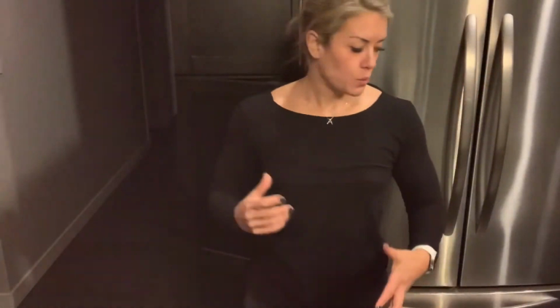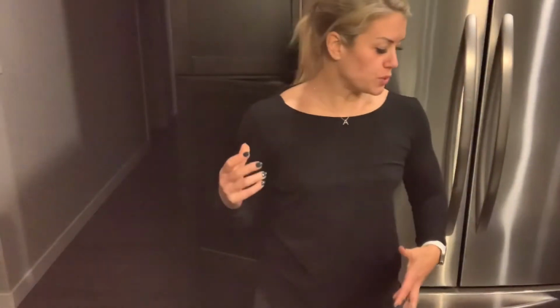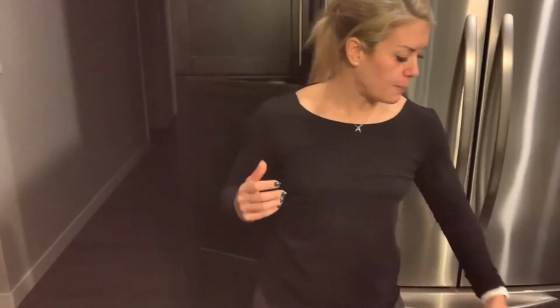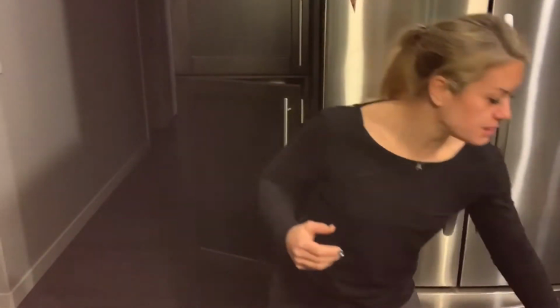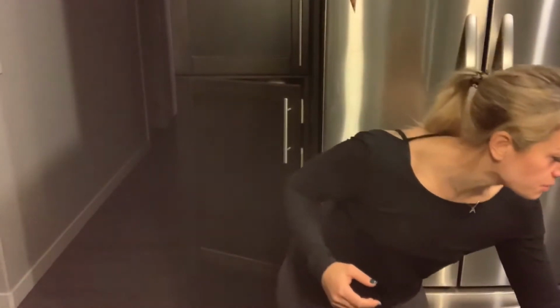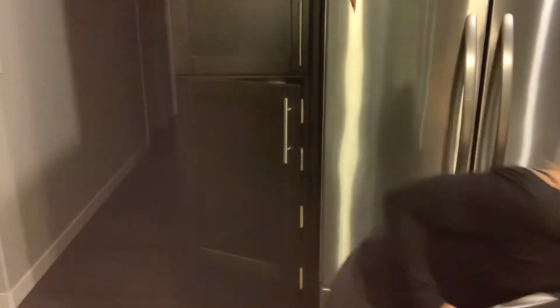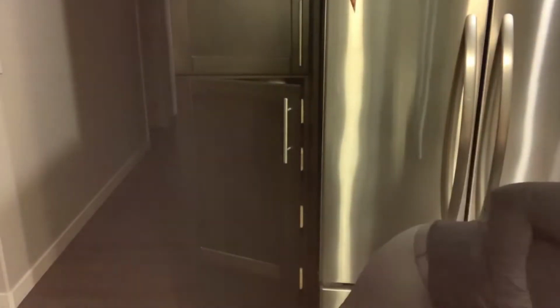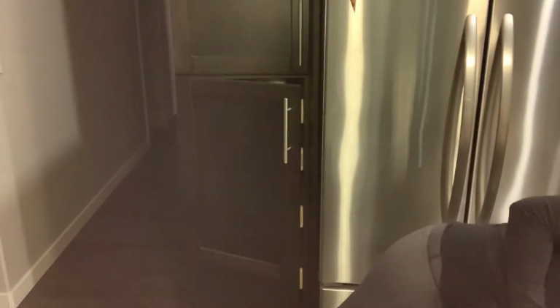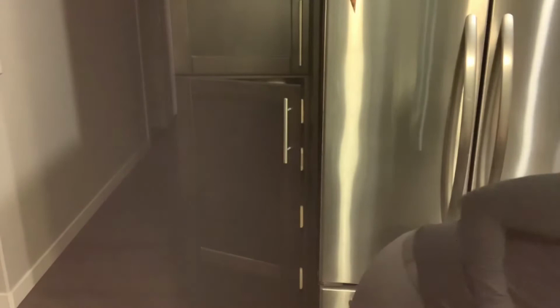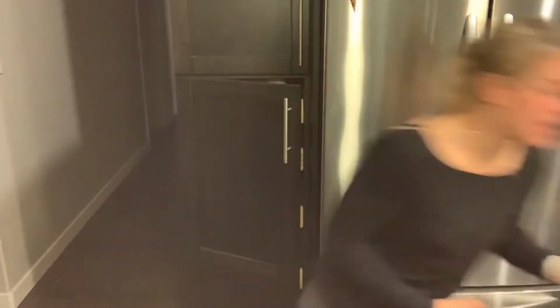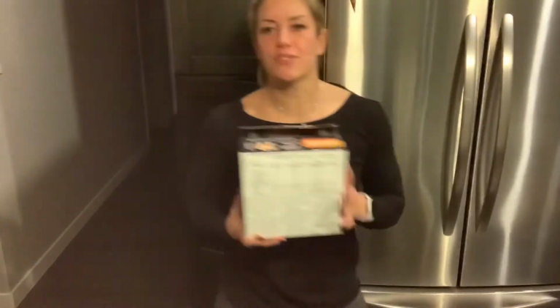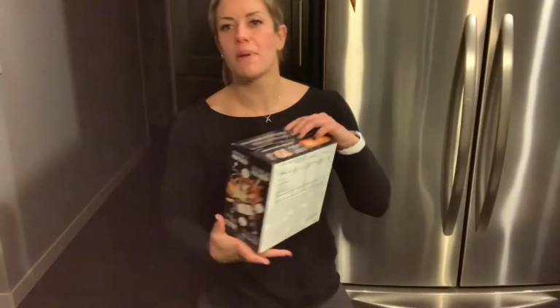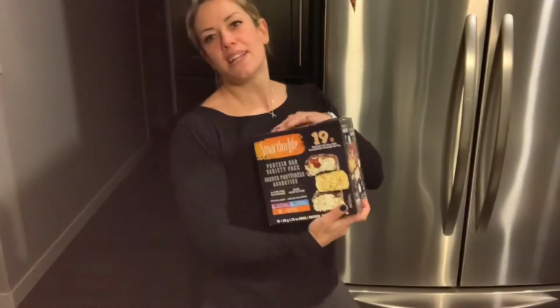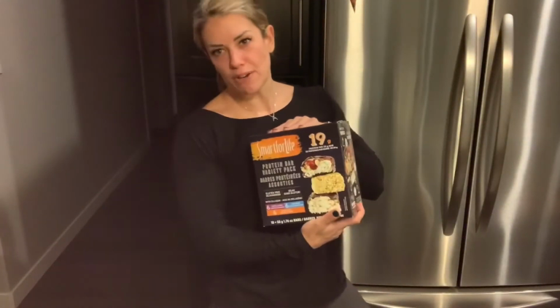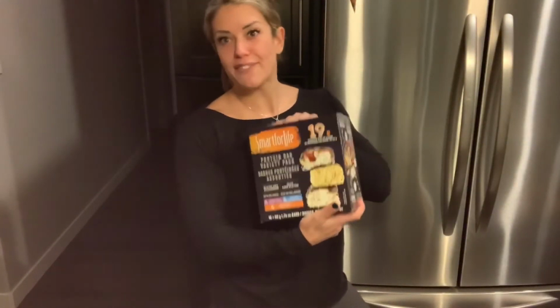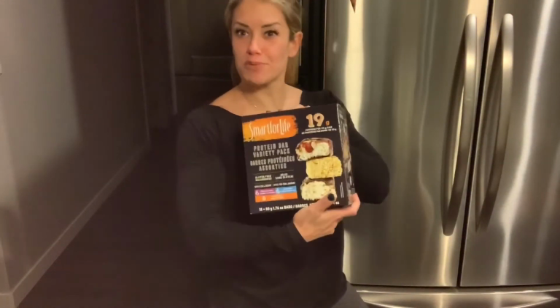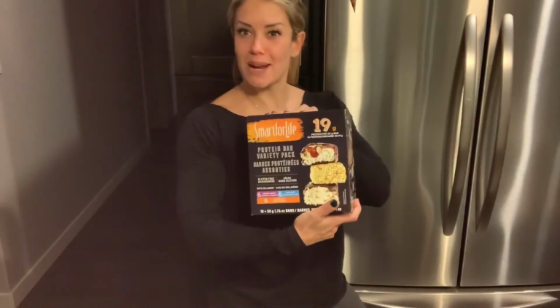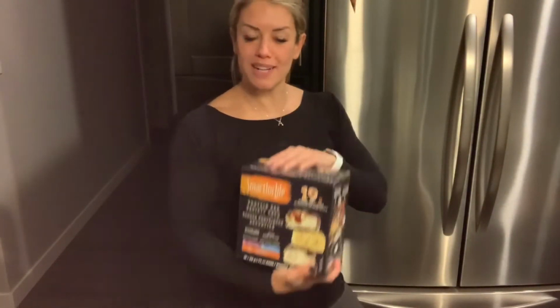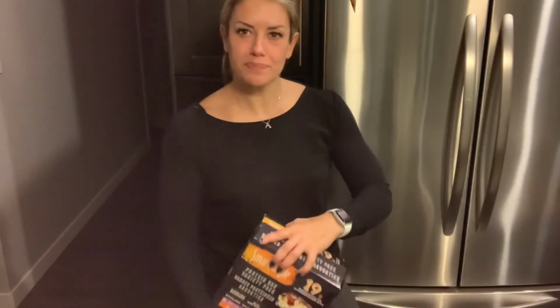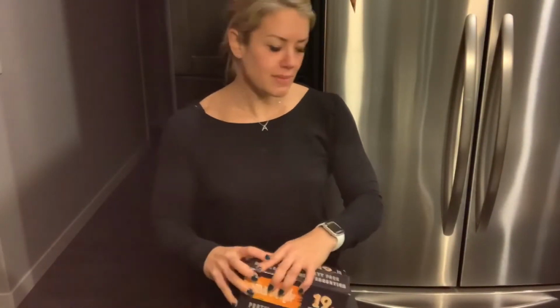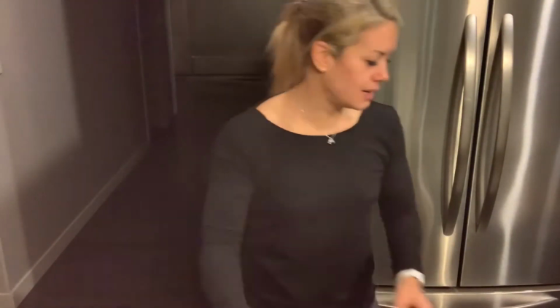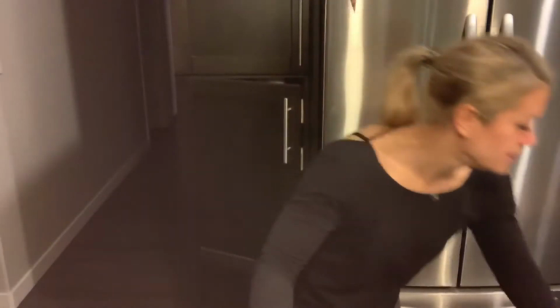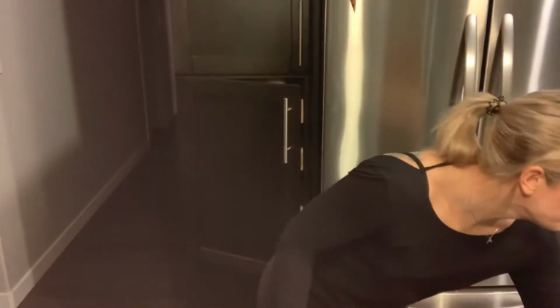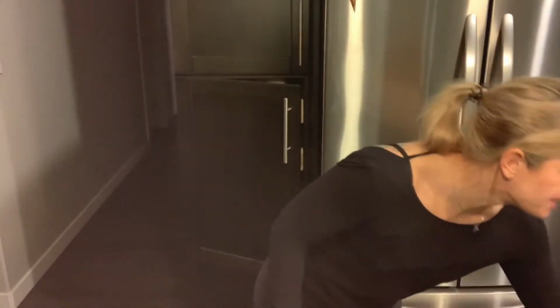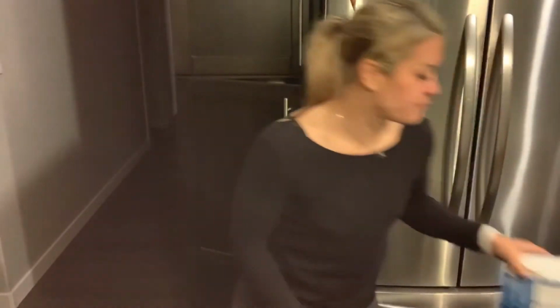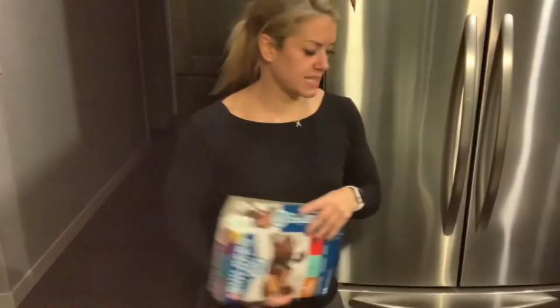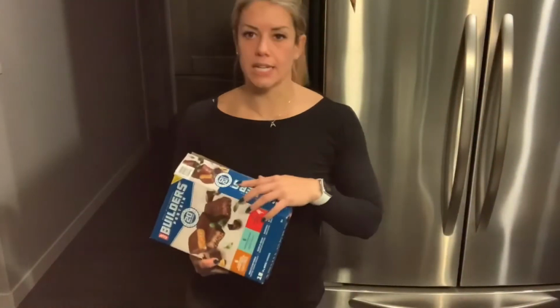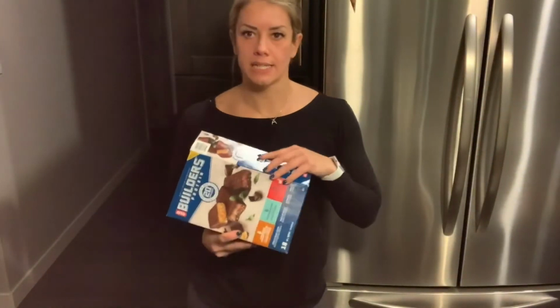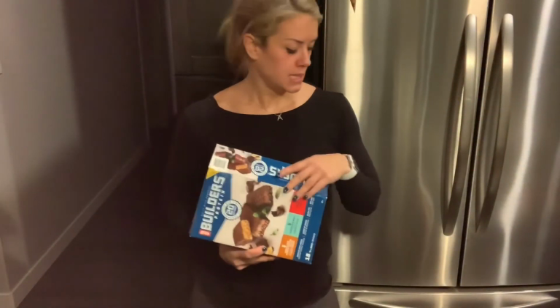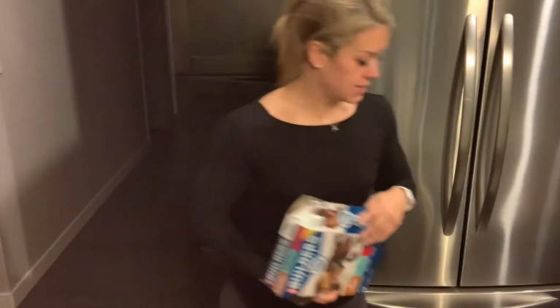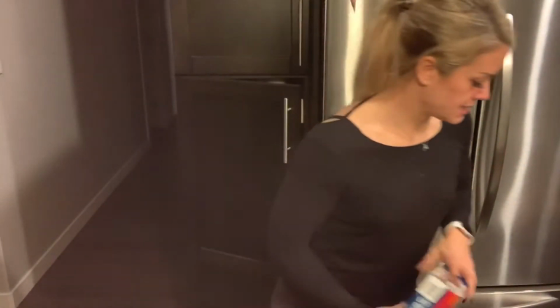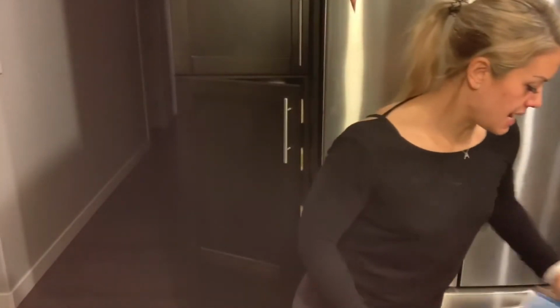We'll do protein bars from Costco — Smart for Life just redid their box. We even have some quick bars in here too.